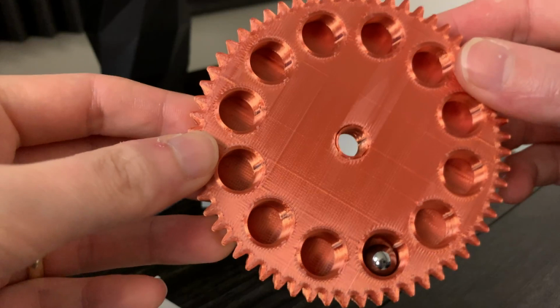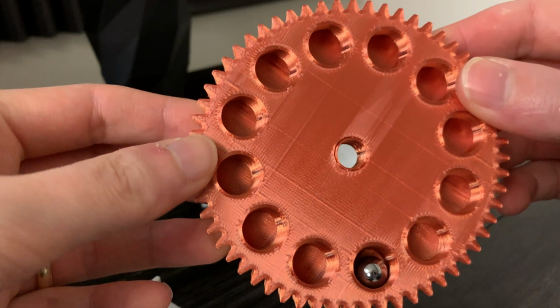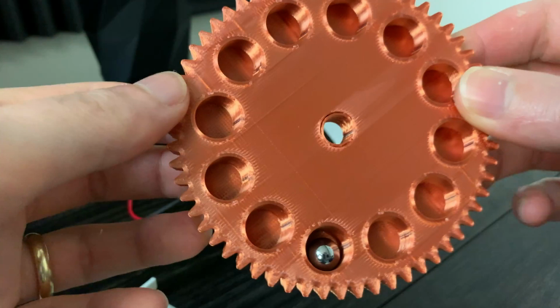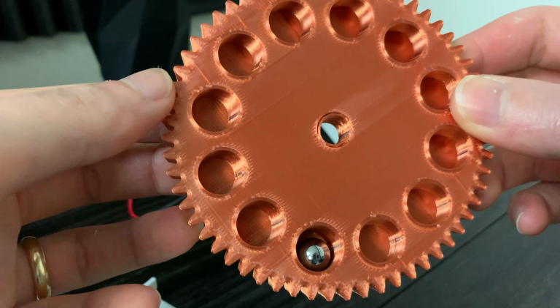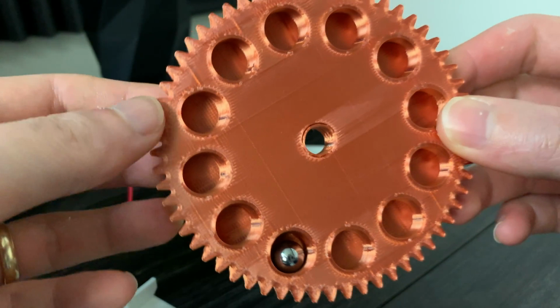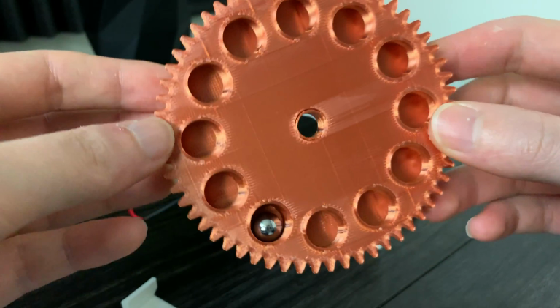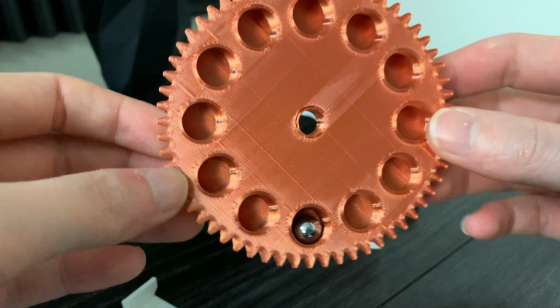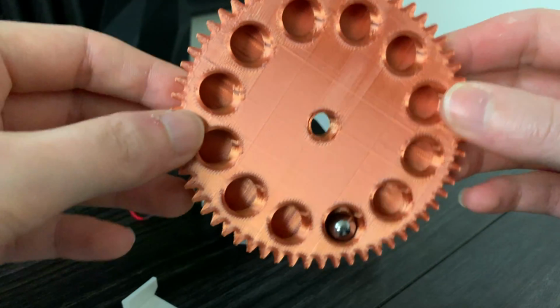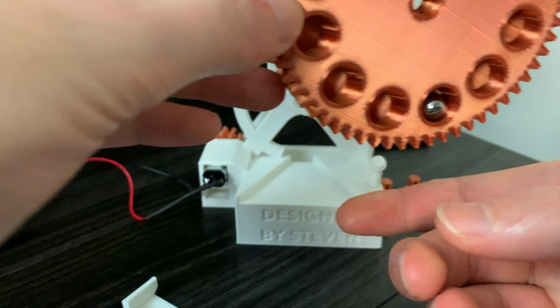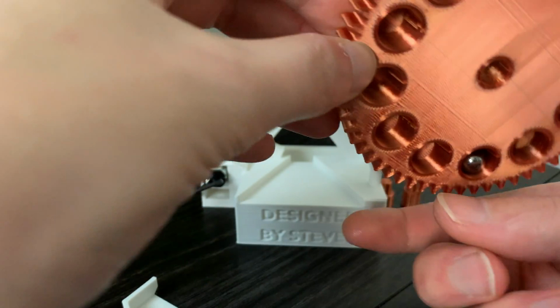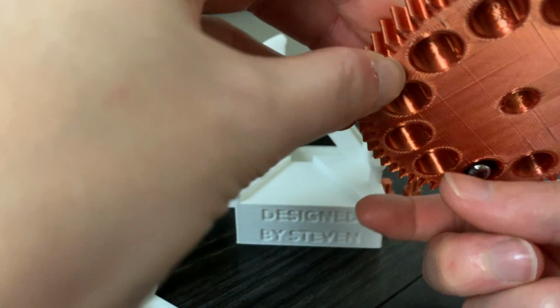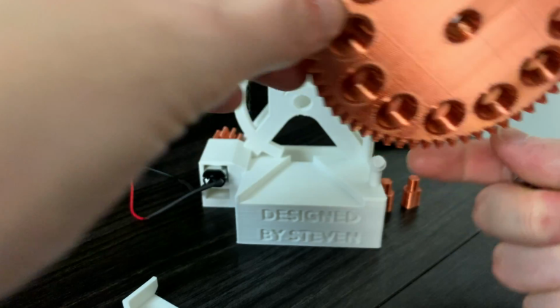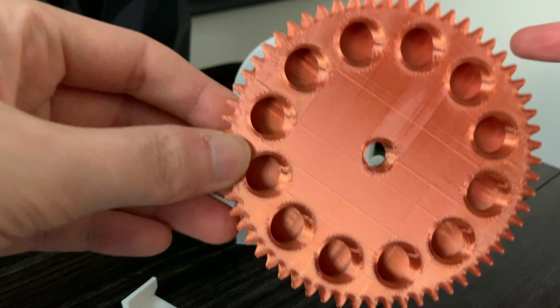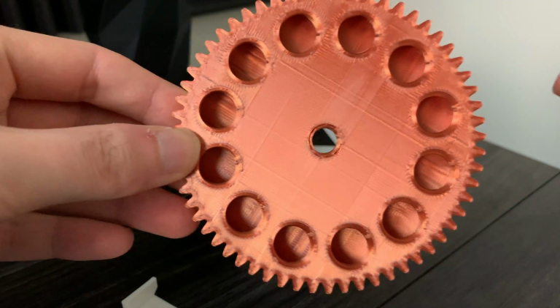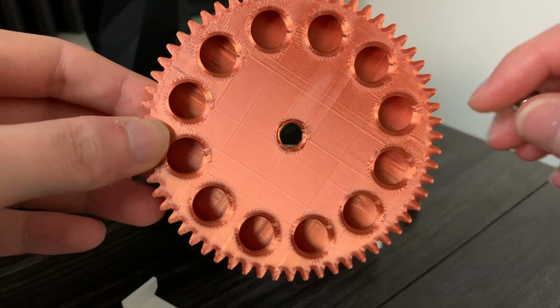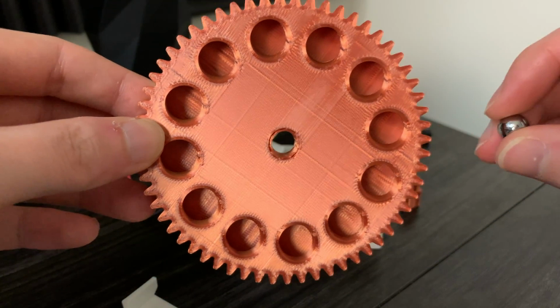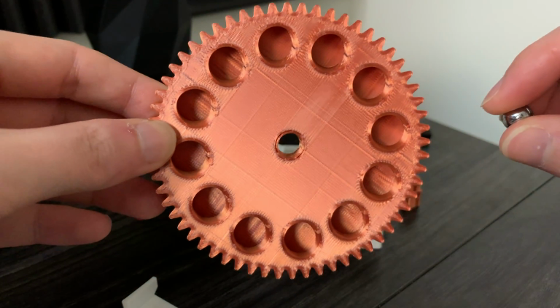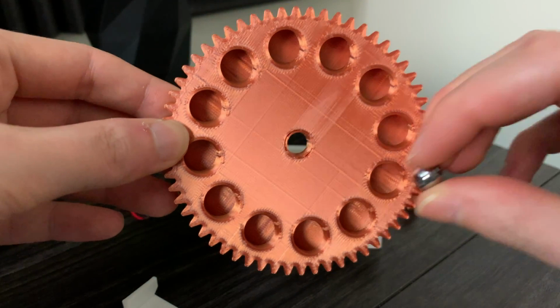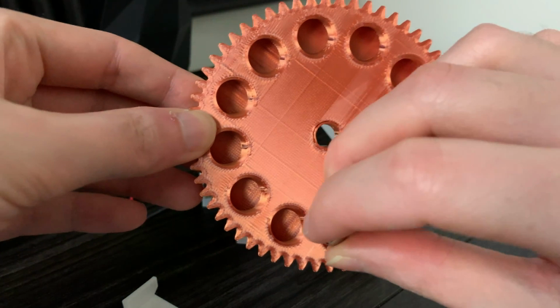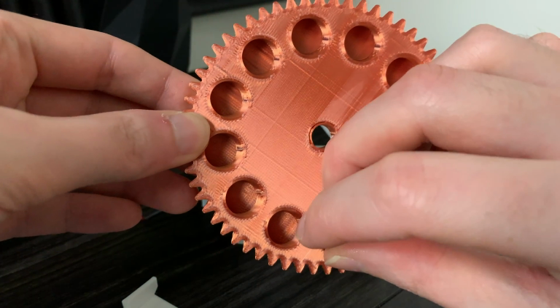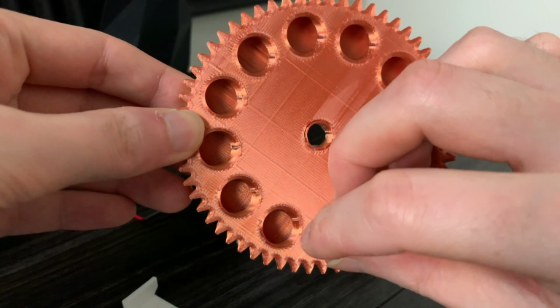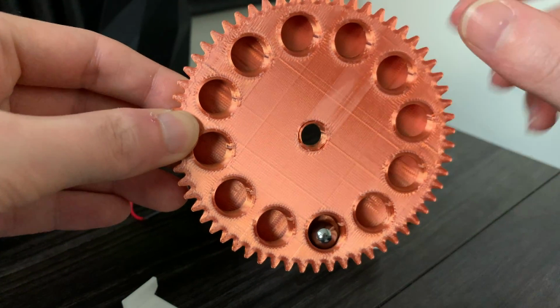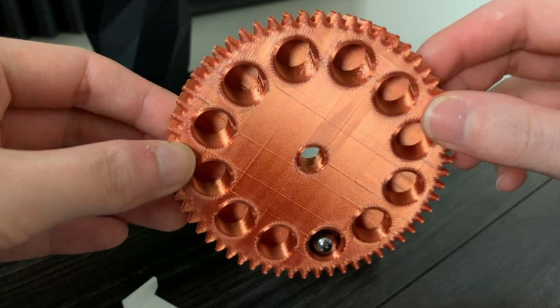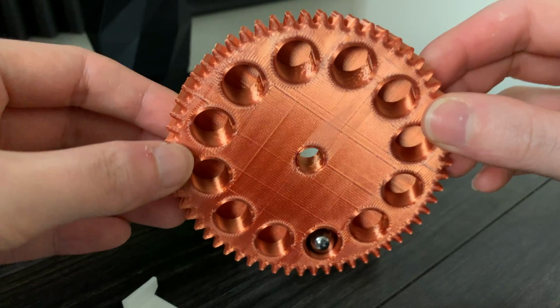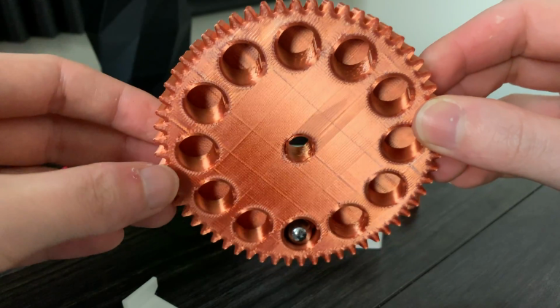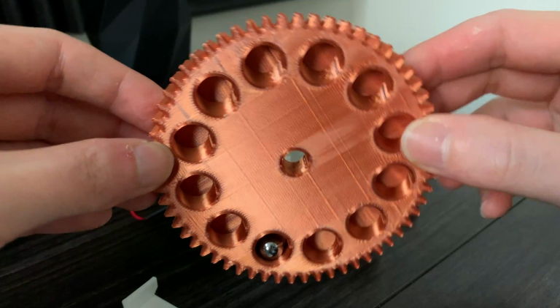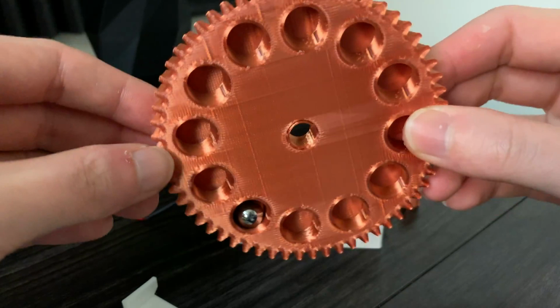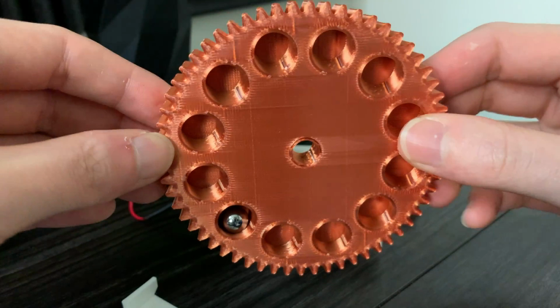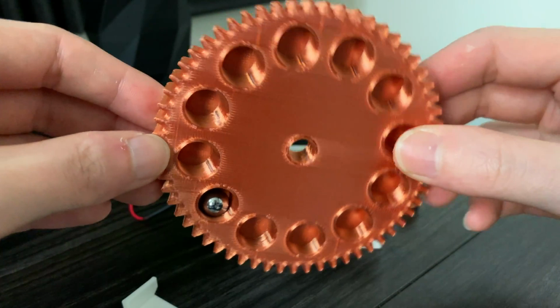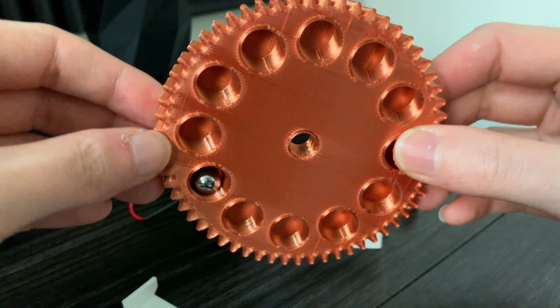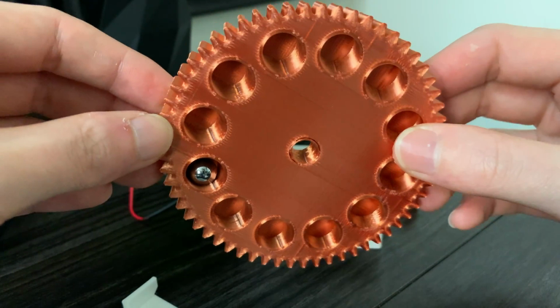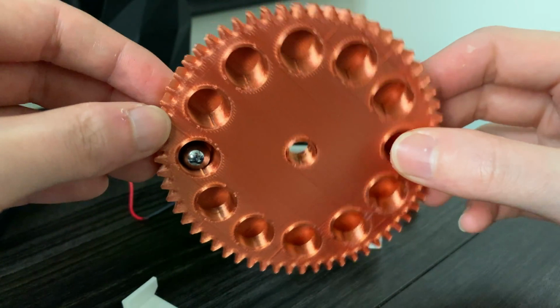It all starts with the lifting wheel. Now there's something special about this wheel, and it's the way that the holes are angled inside of the wheel. If you notice, the bottom hole is angled in — that way, the marble stays in the hole.